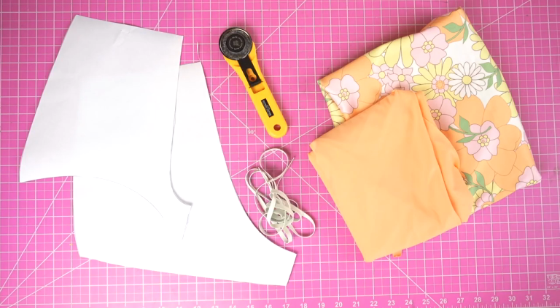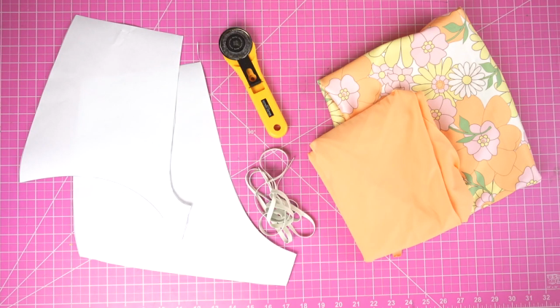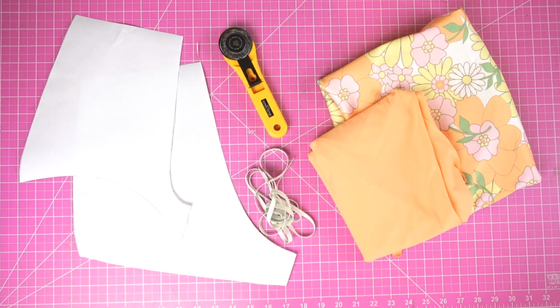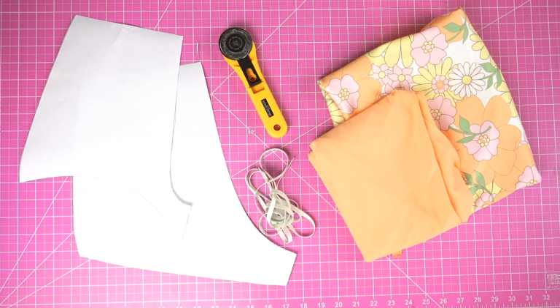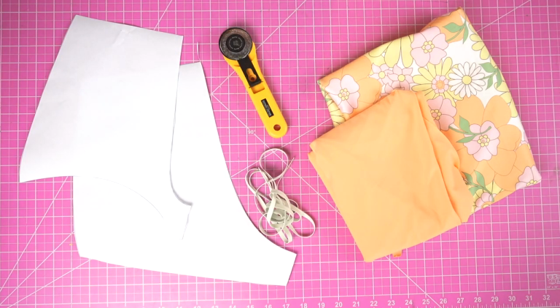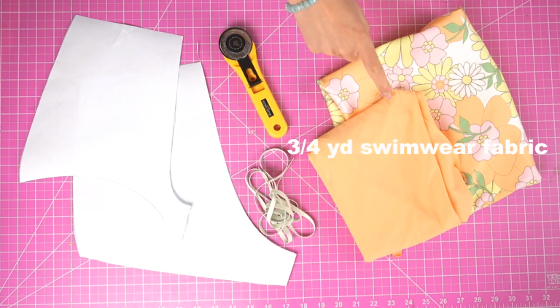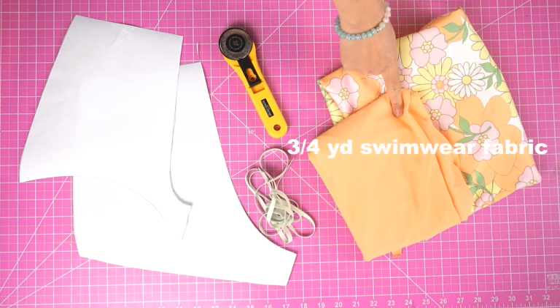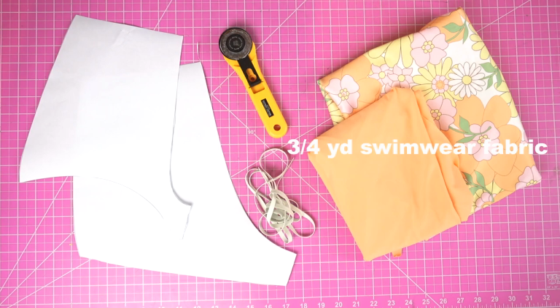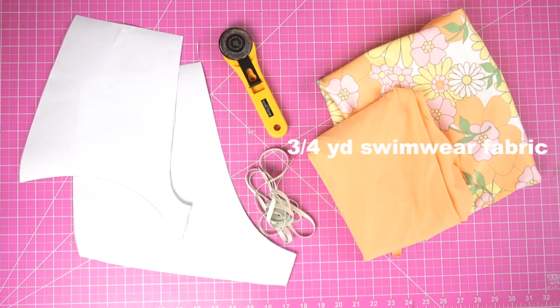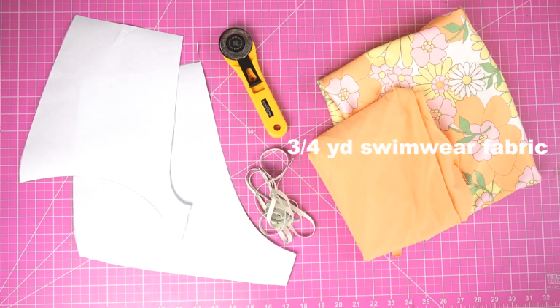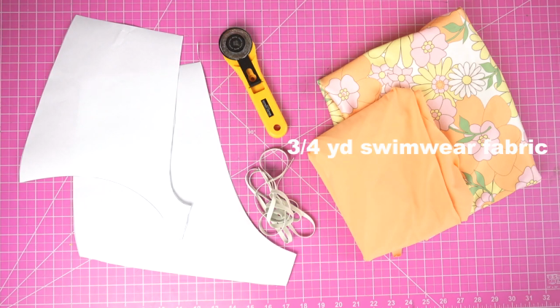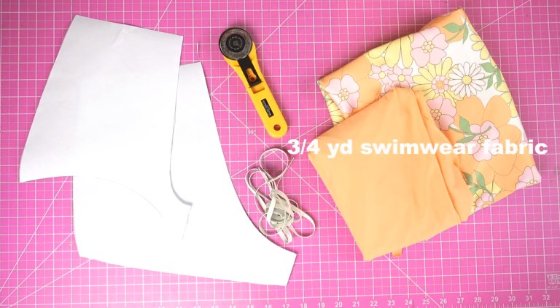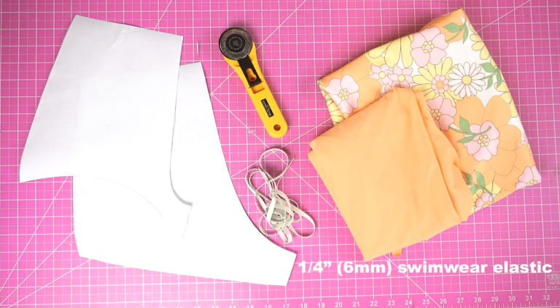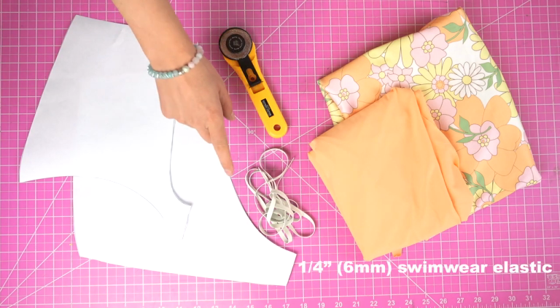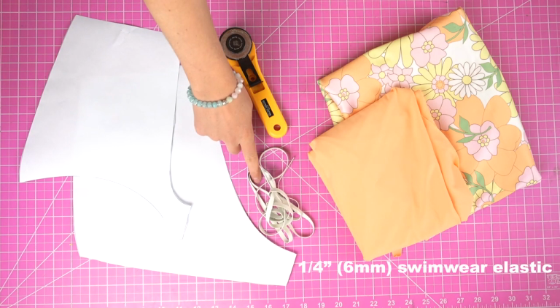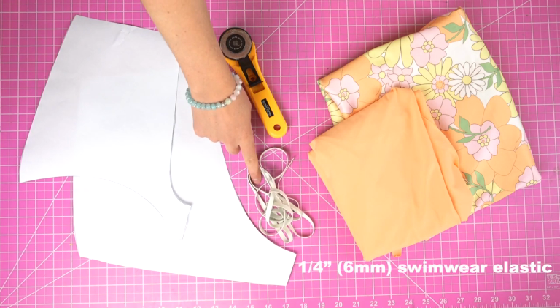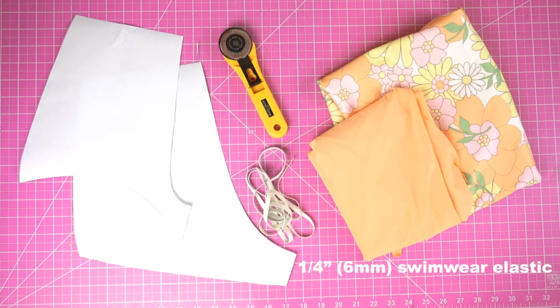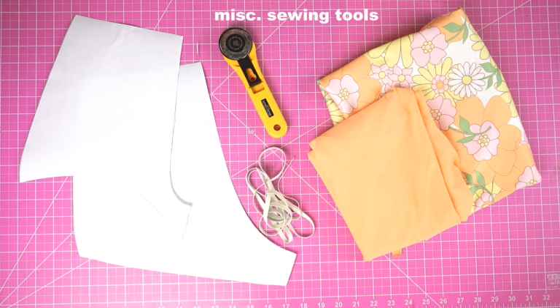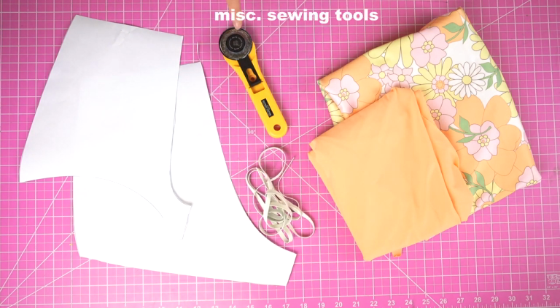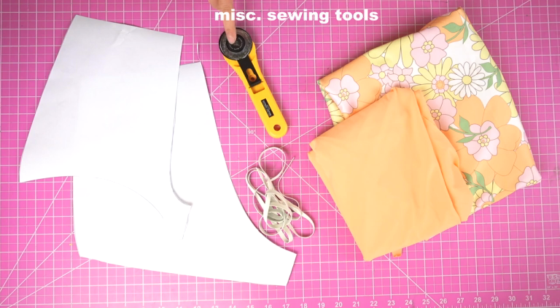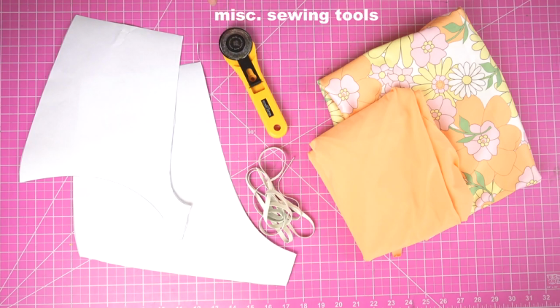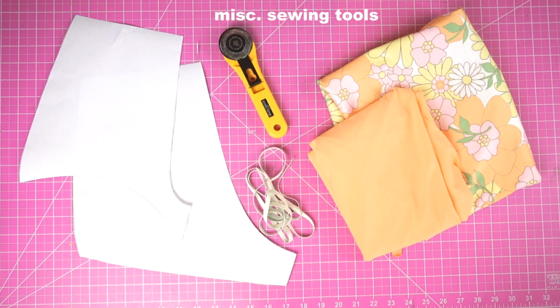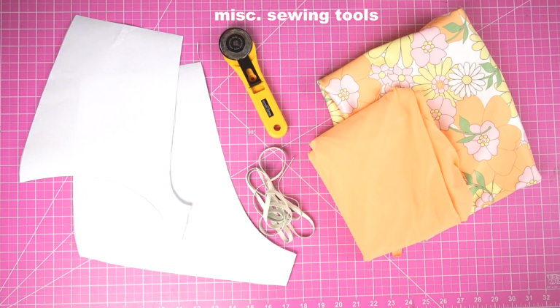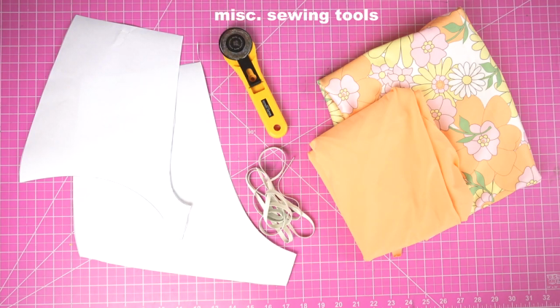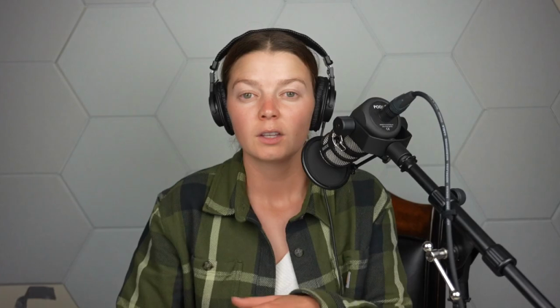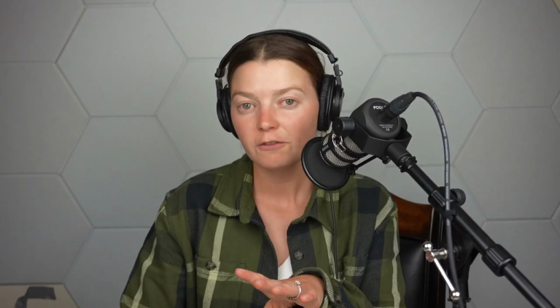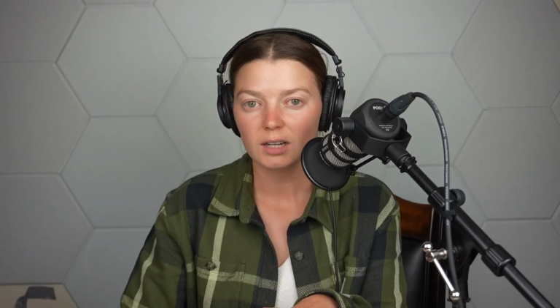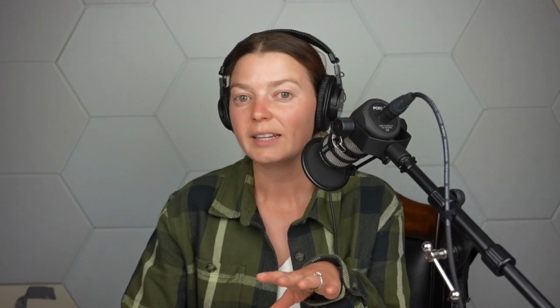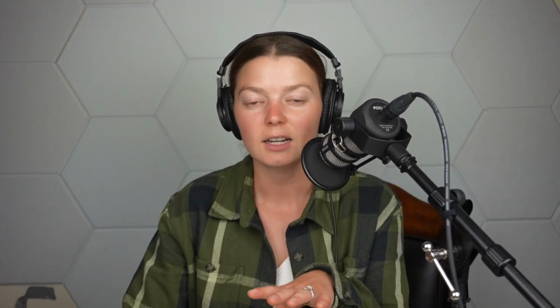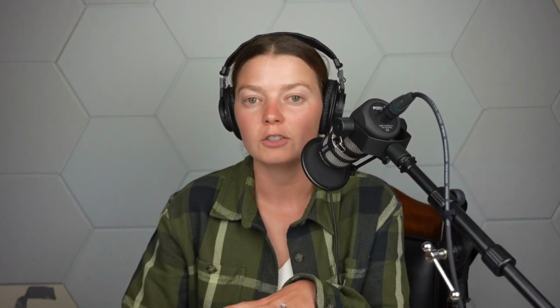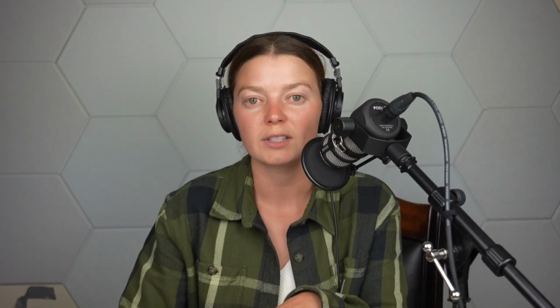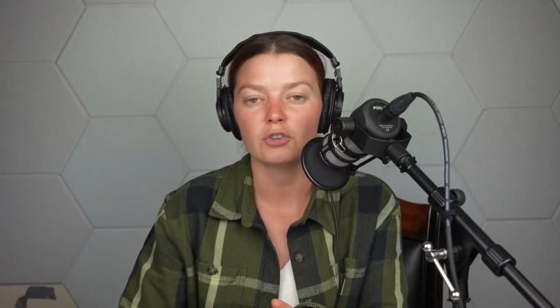For materials, you will need three quarters of a yard of swimwear fabric, quarter inch swimwear elastic, and sewing supplies like a cutting tool and sewing machine. If you want a complete list of all the tools that I use, I'll make sure to link that.